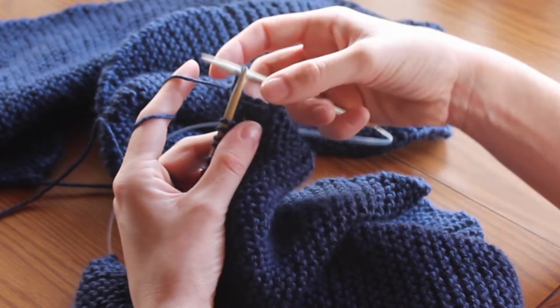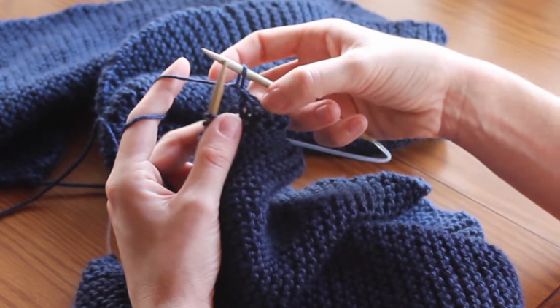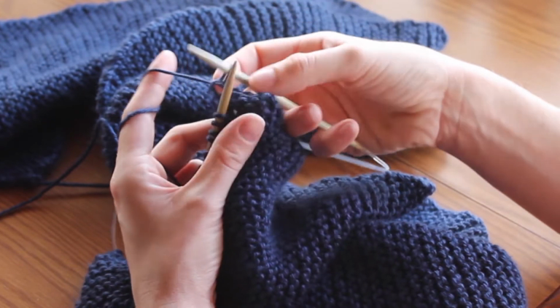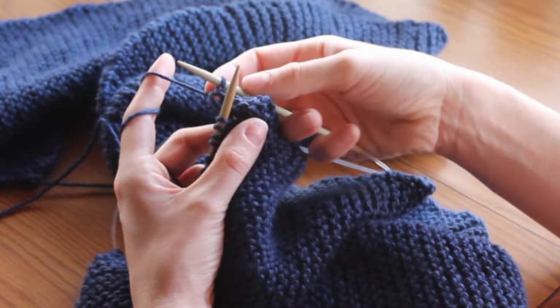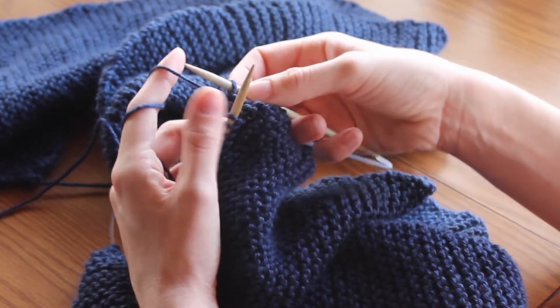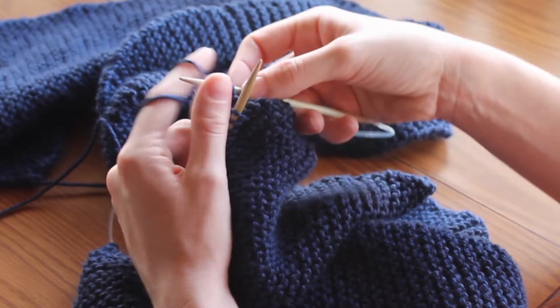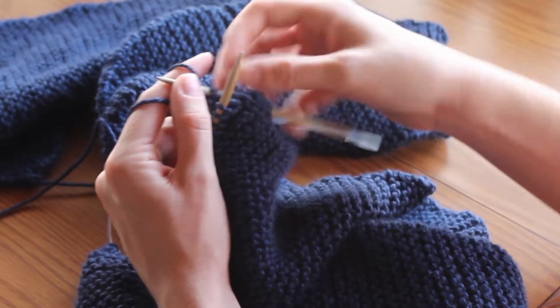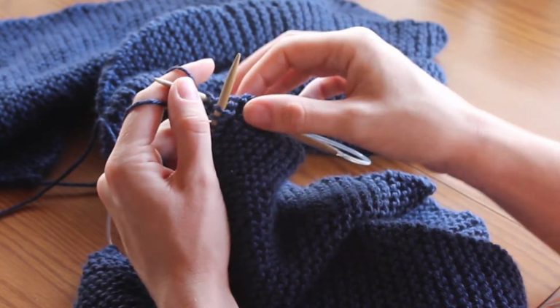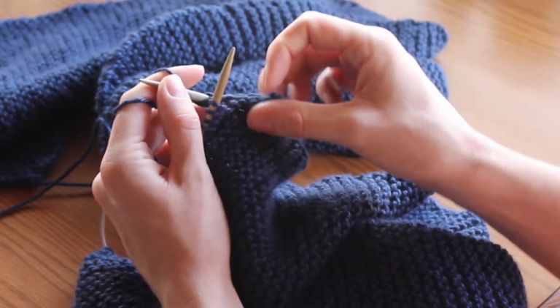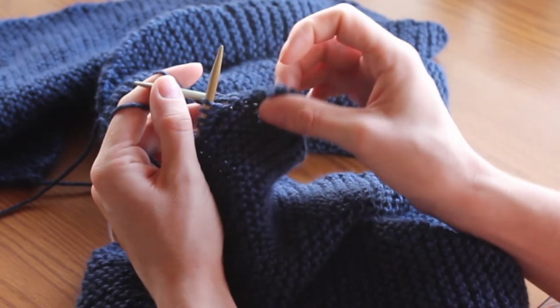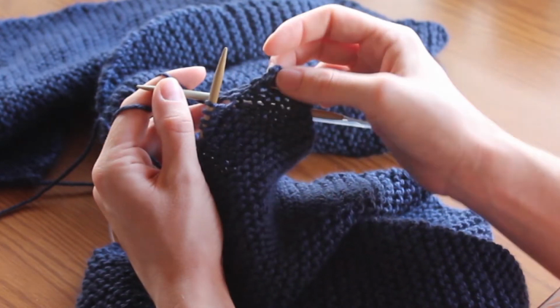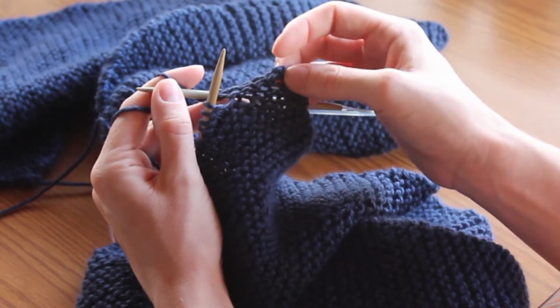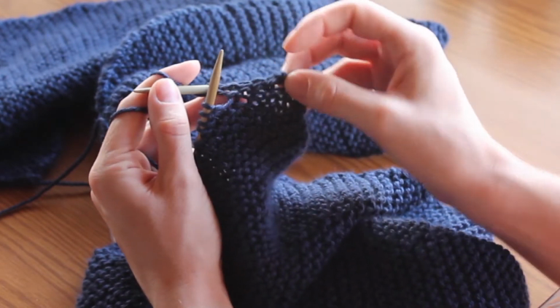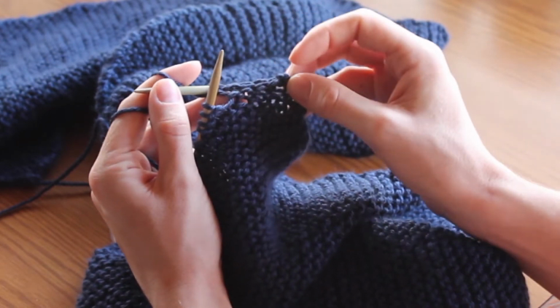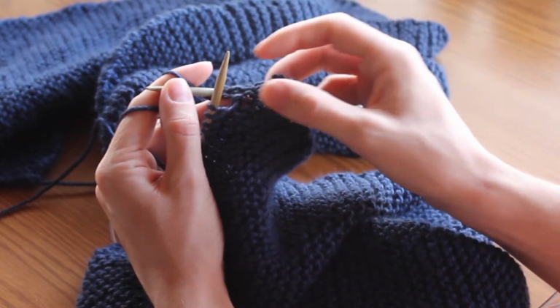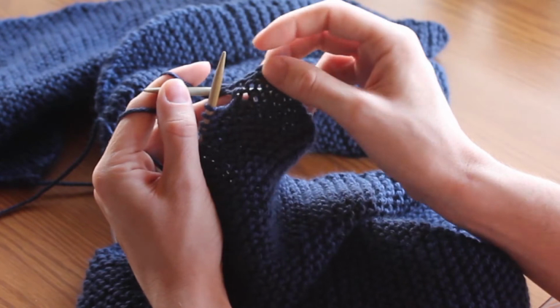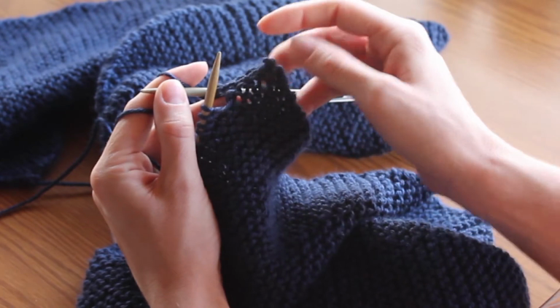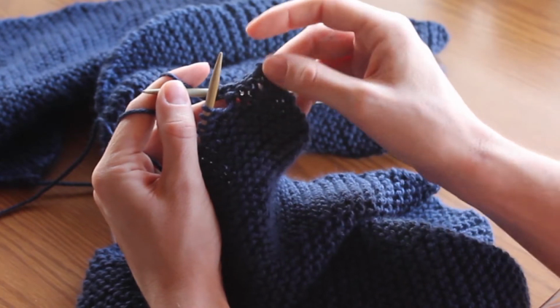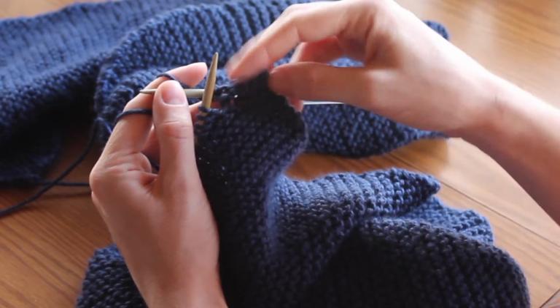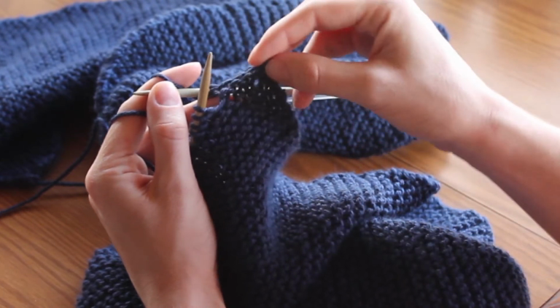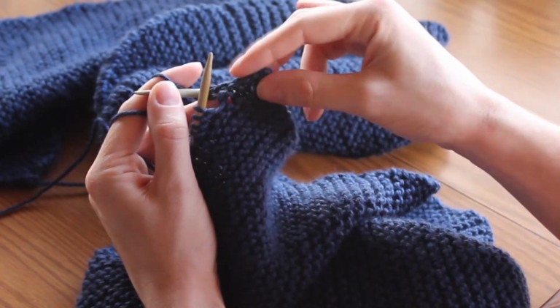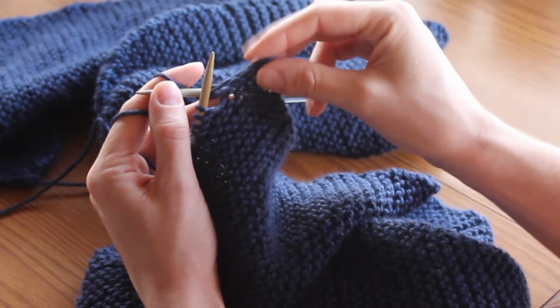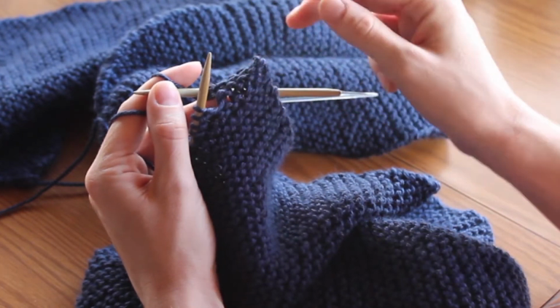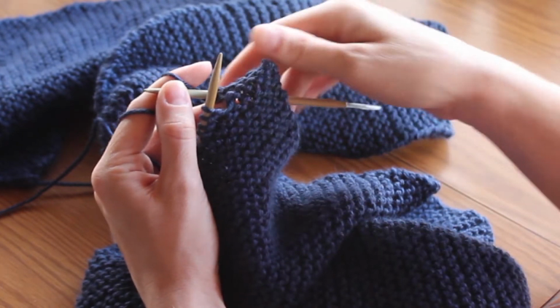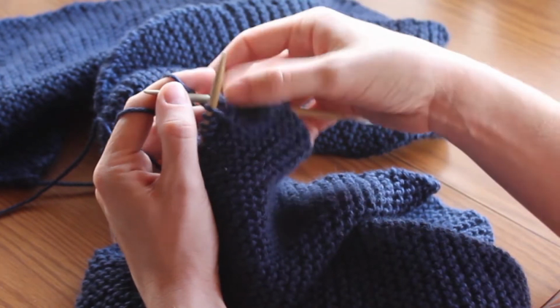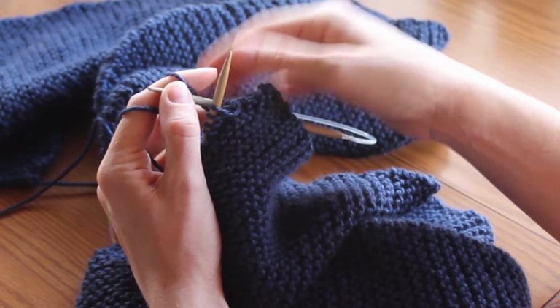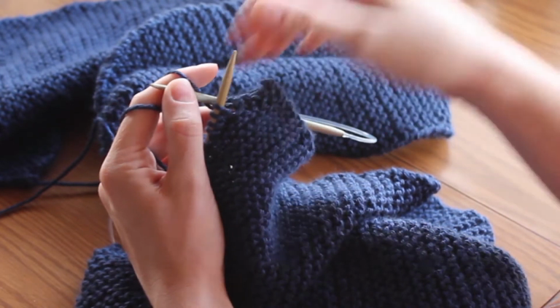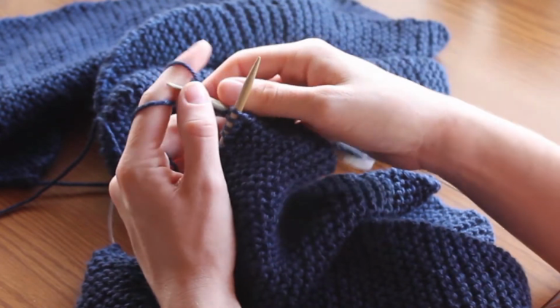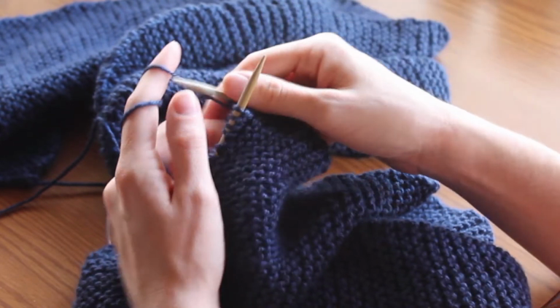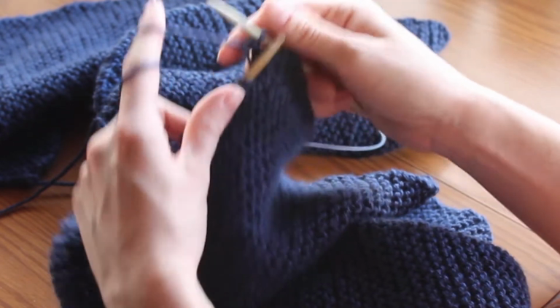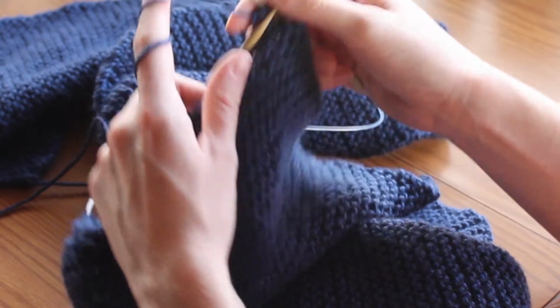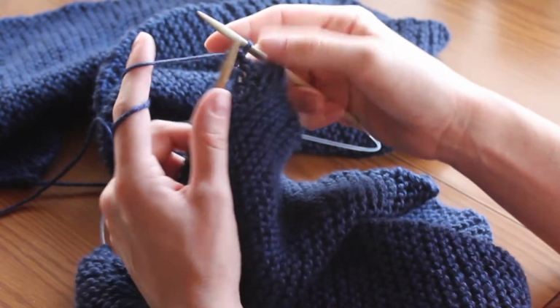As you can see, you're starting to bind the piece off so you don't have any loose loops at the end. You do that through this whole entire row.